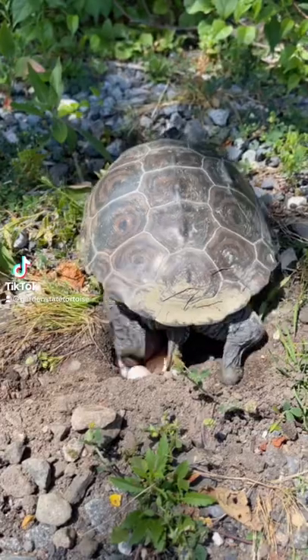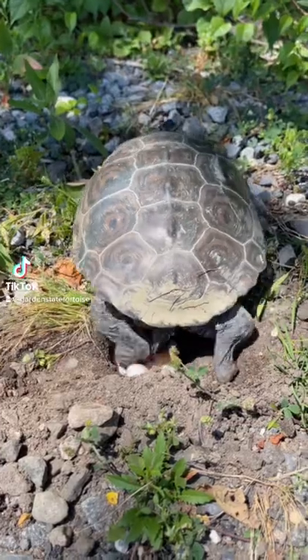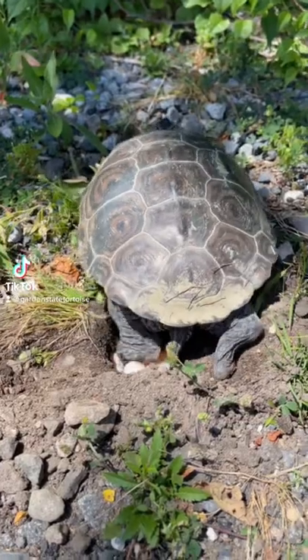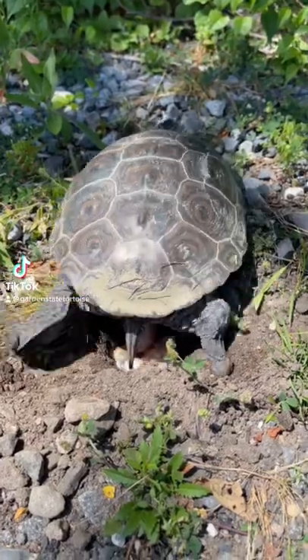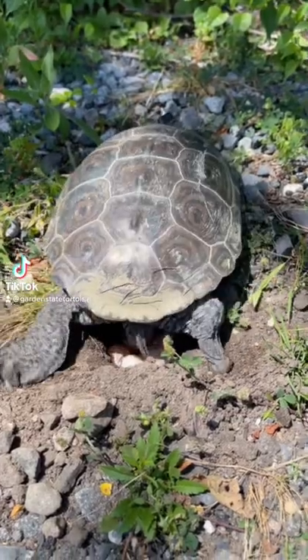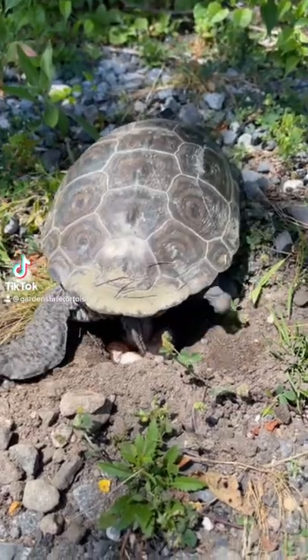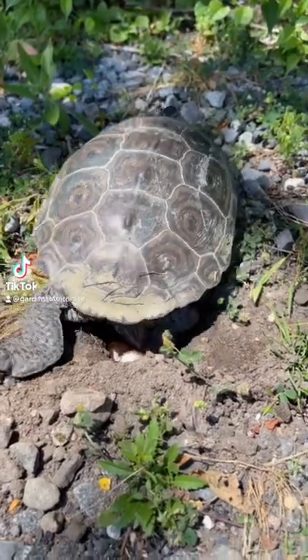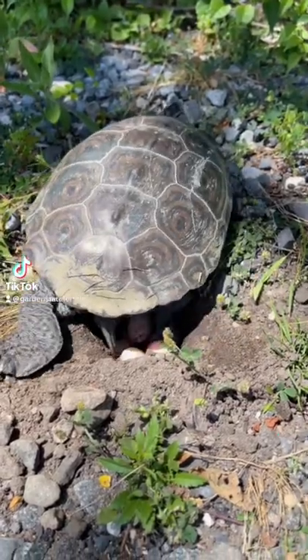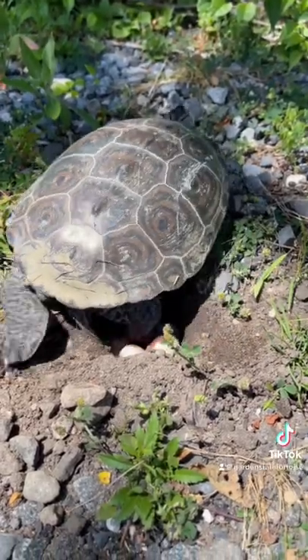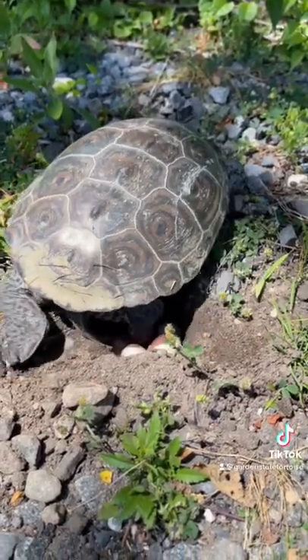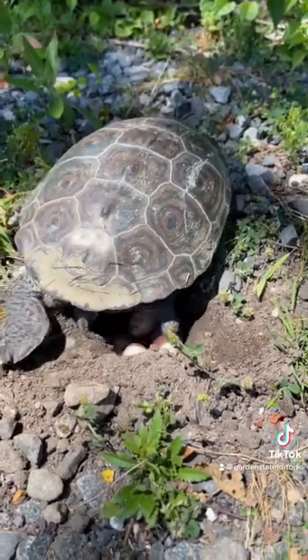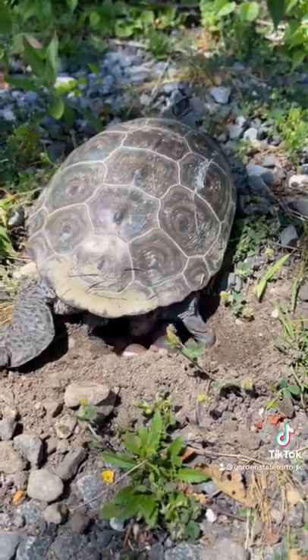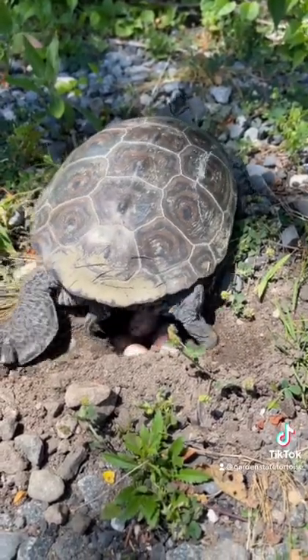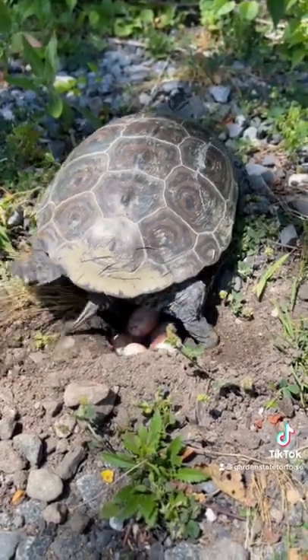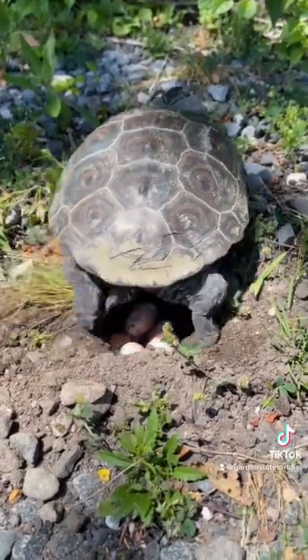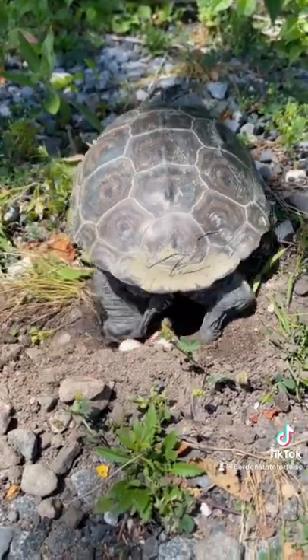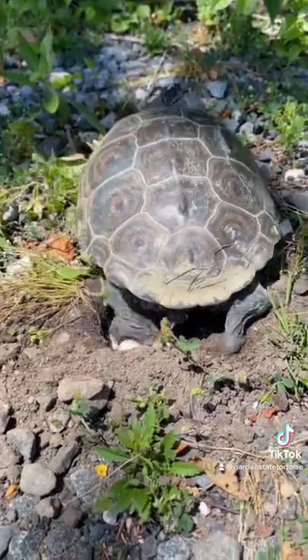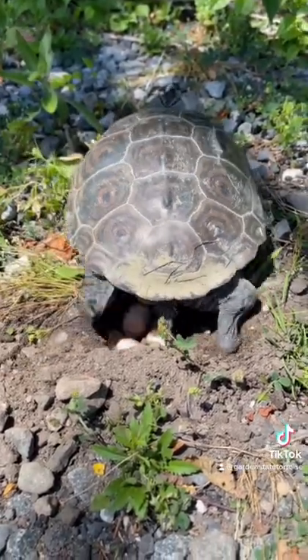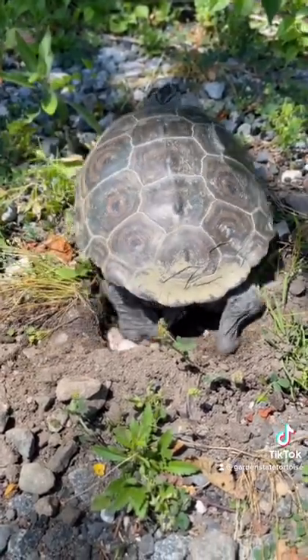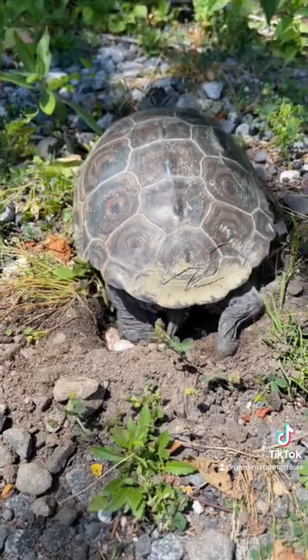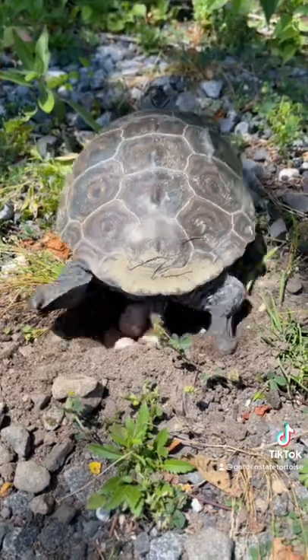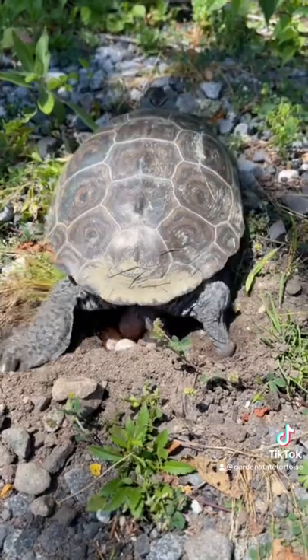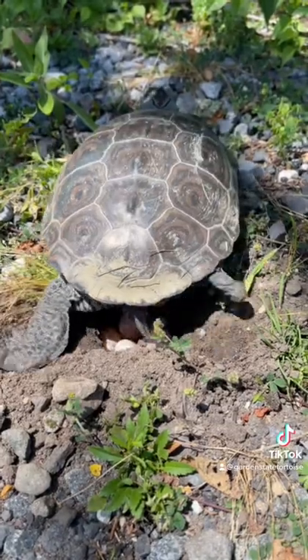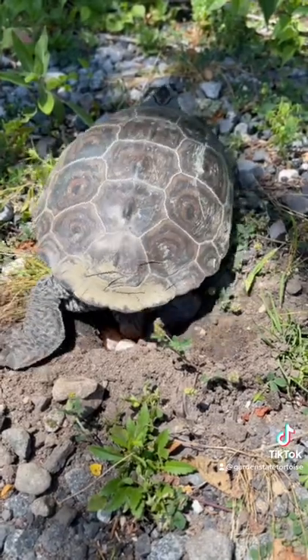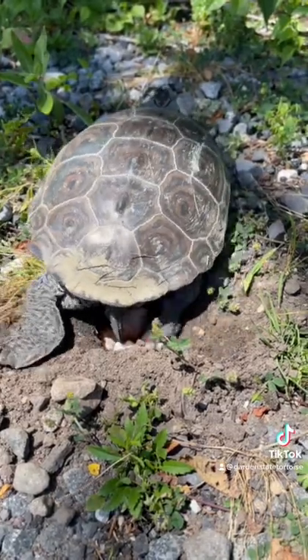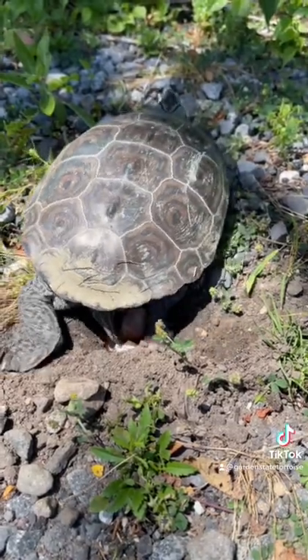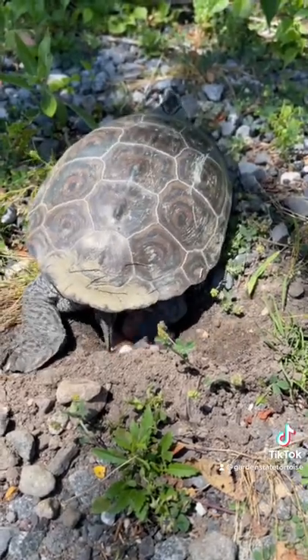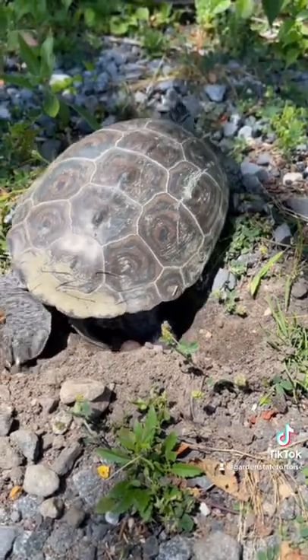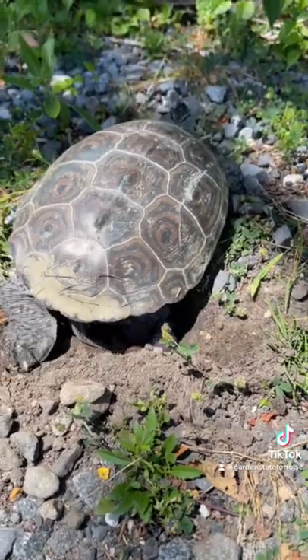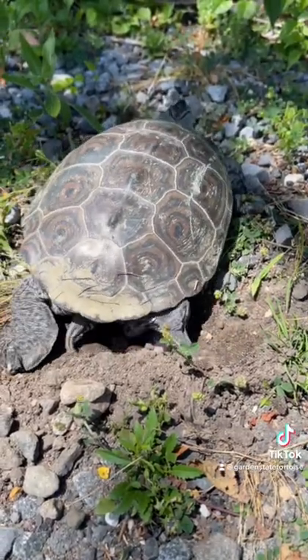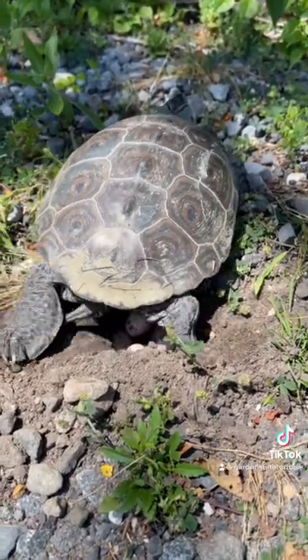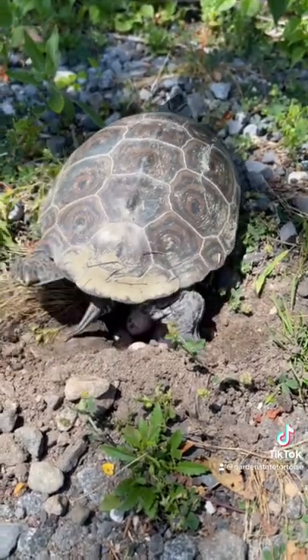This beautiful, committed lady right here is a female diamondback terrapin from one of our study sites through our conservation project that we do for the state.